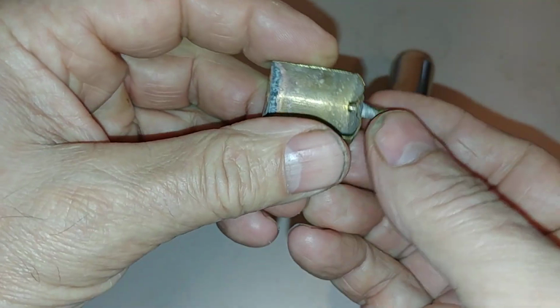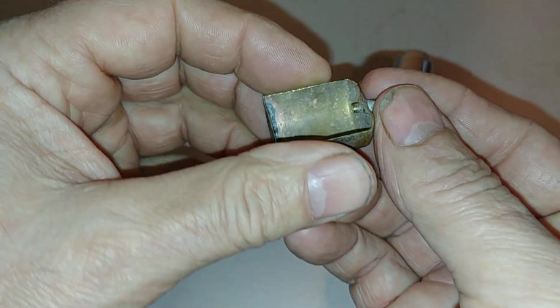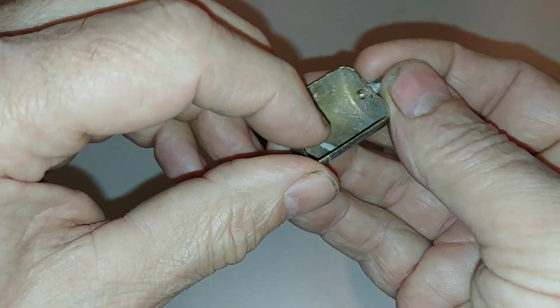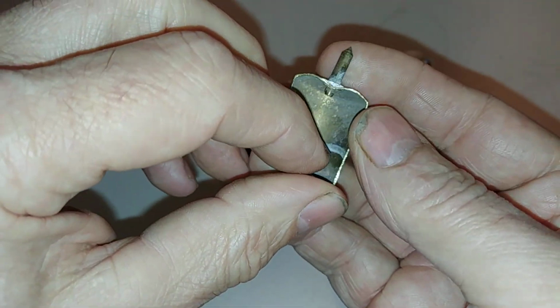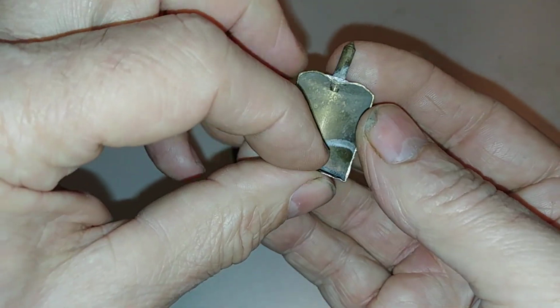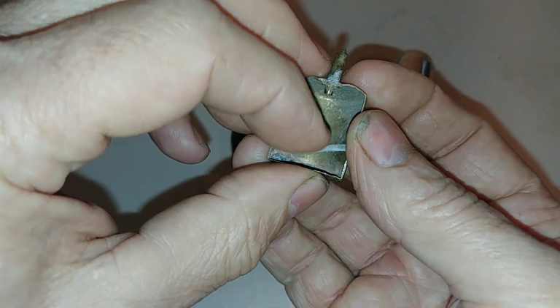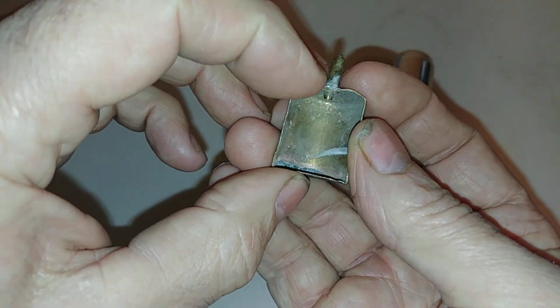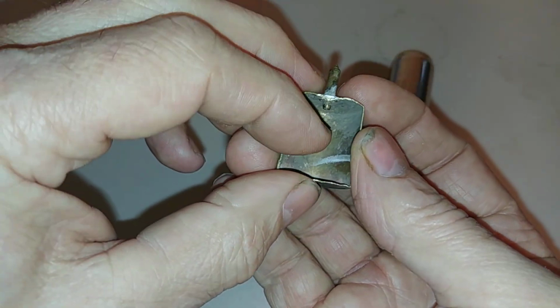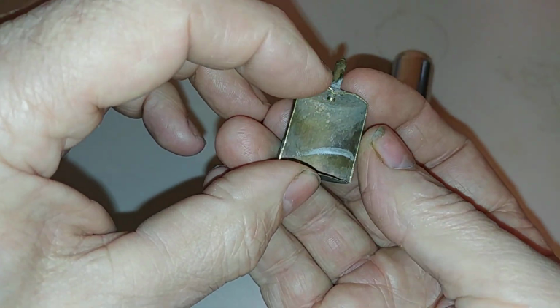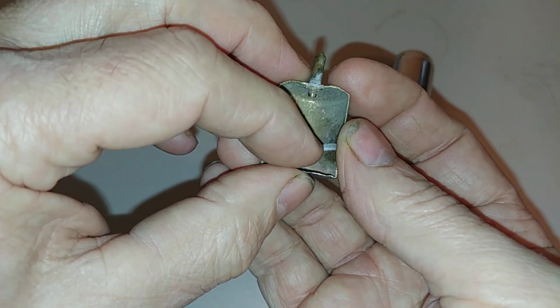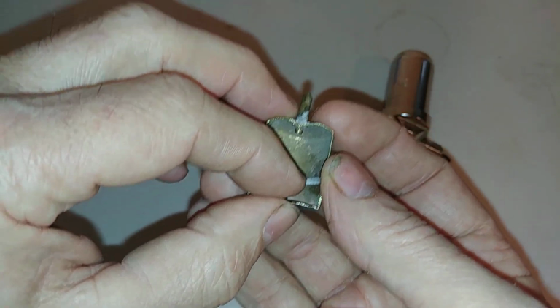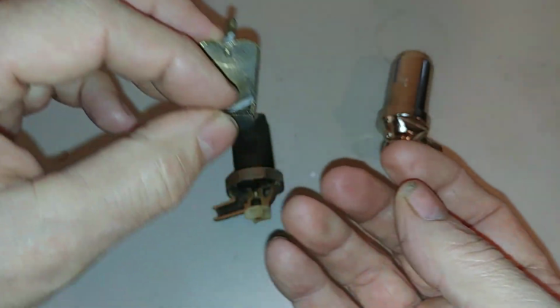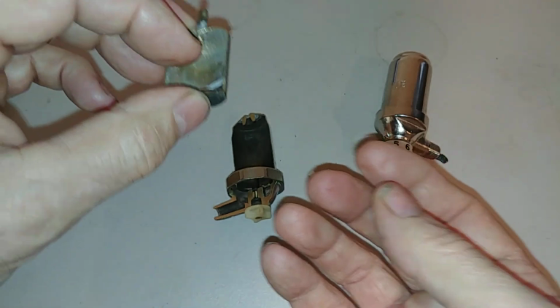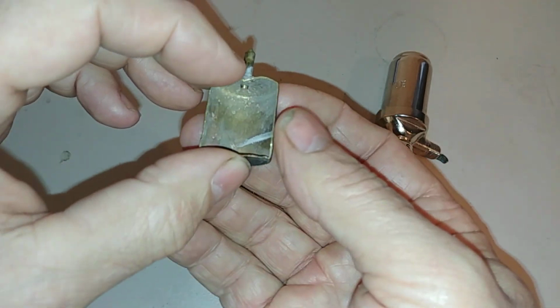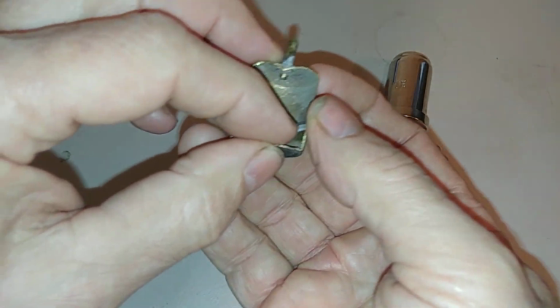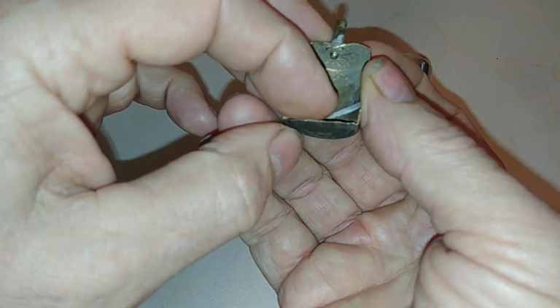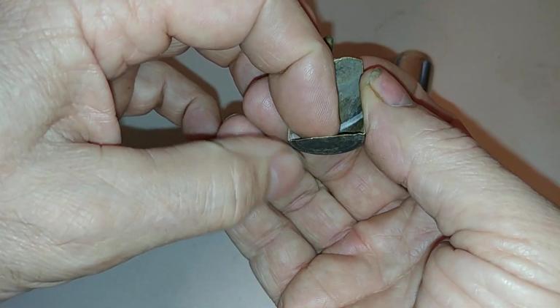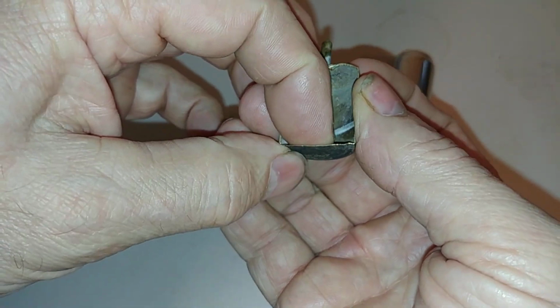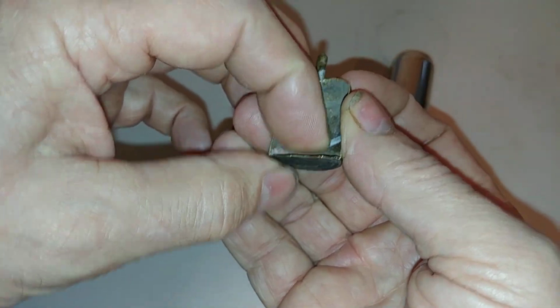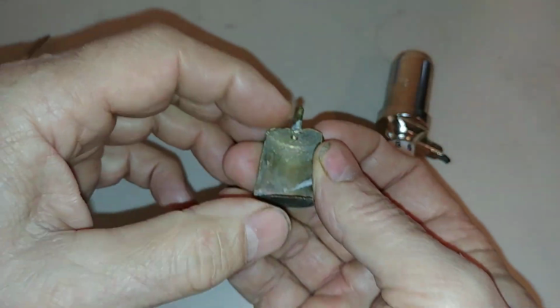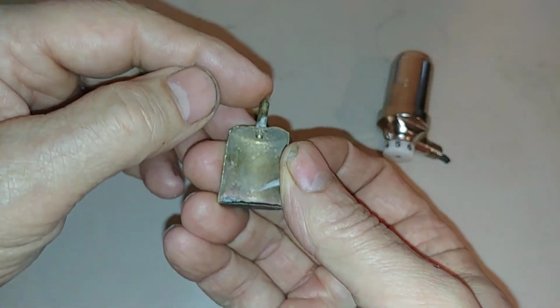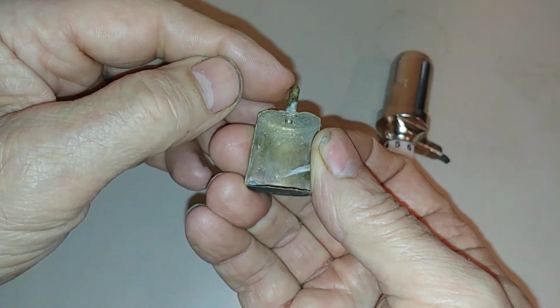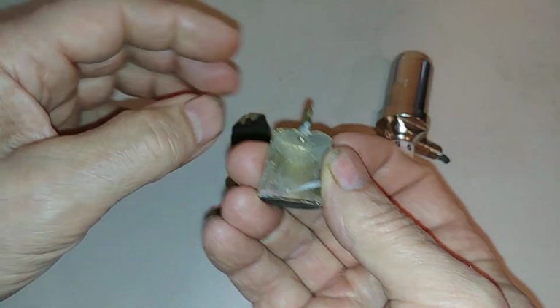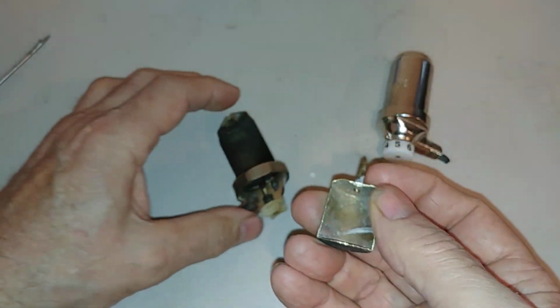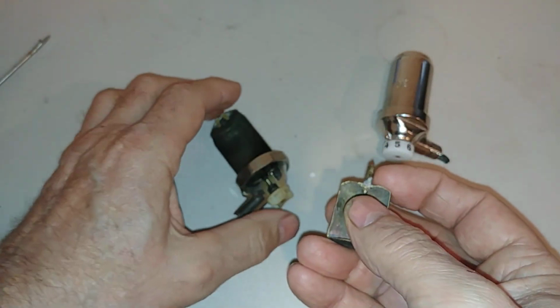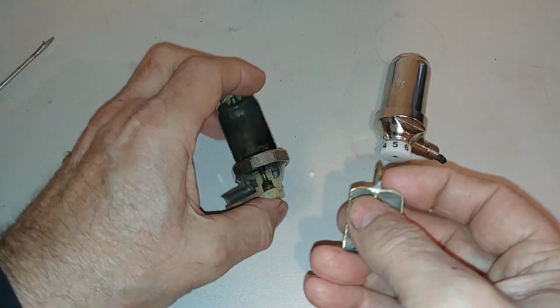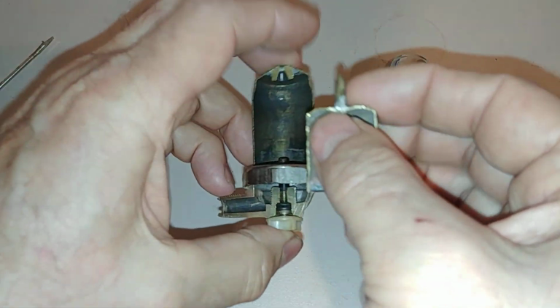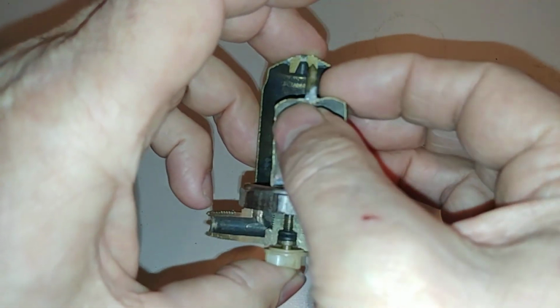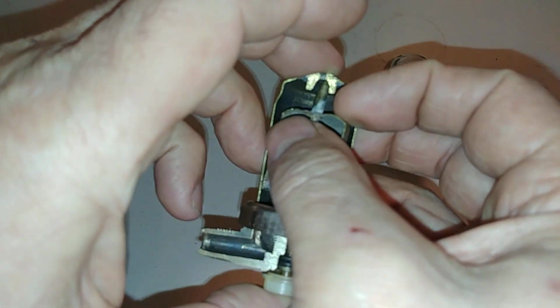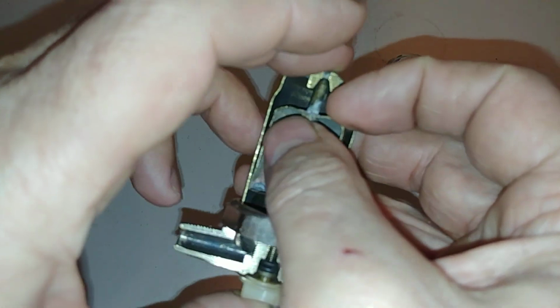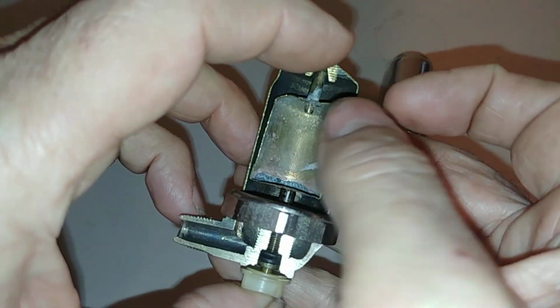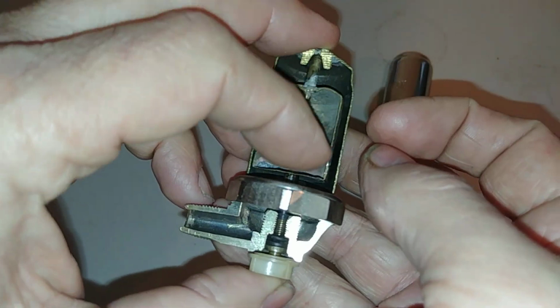There's the flexible element. Inside is an alcohol mixture which, in the presence of steam, vaporizes and expands, pushing this down and shoving this pin up into the hole to seal the vent.